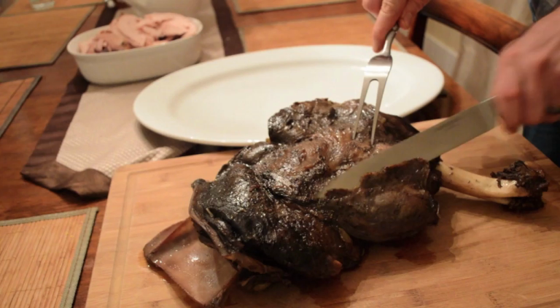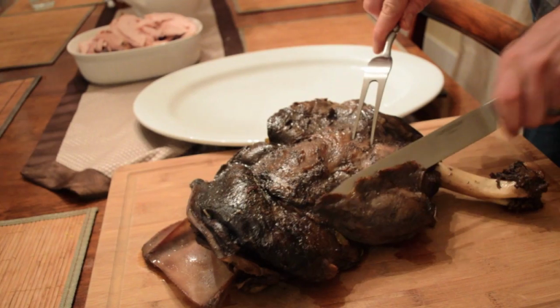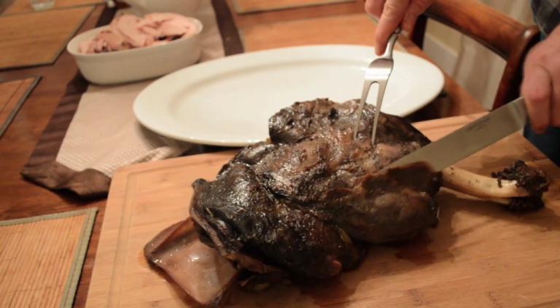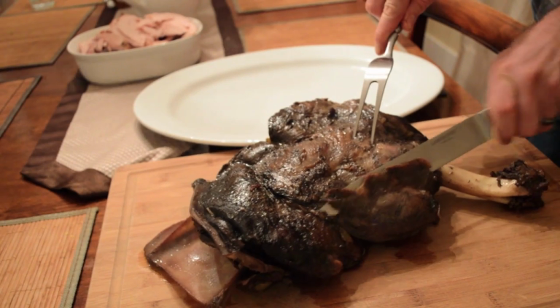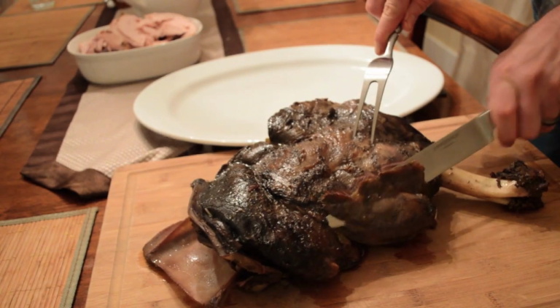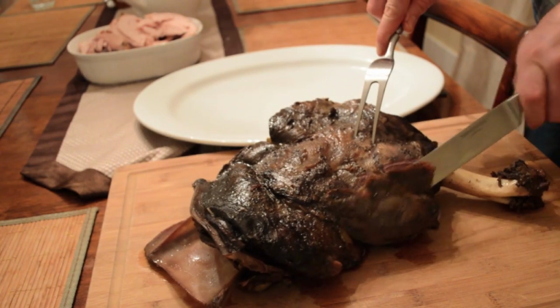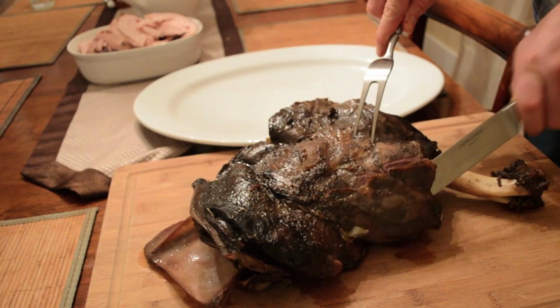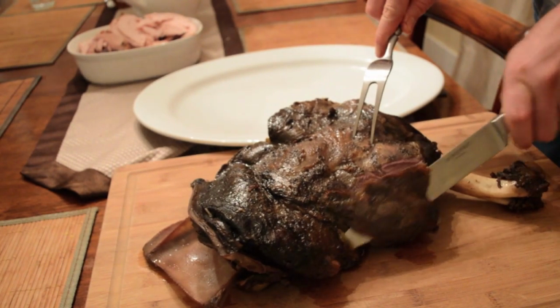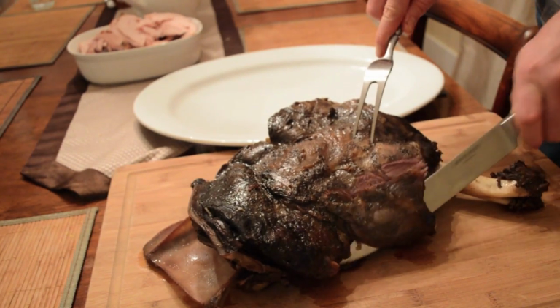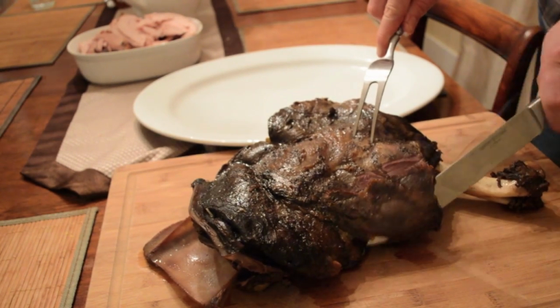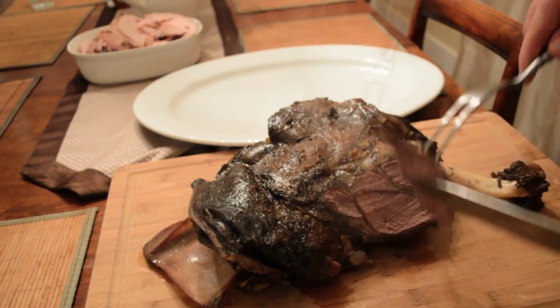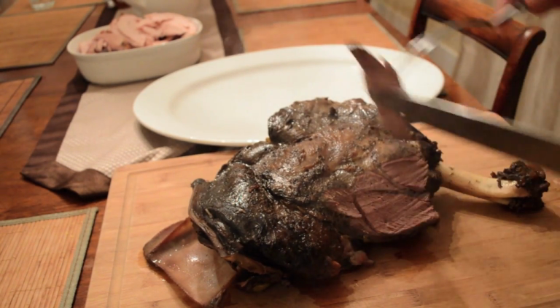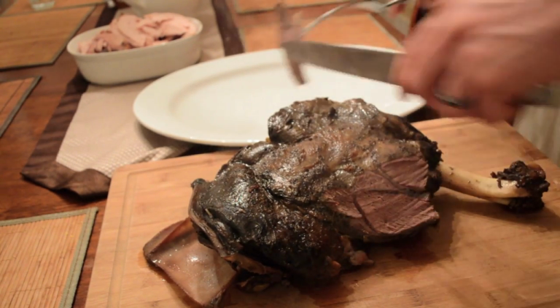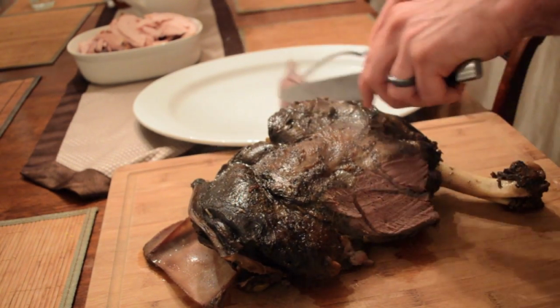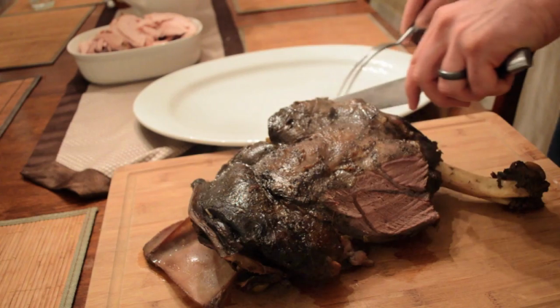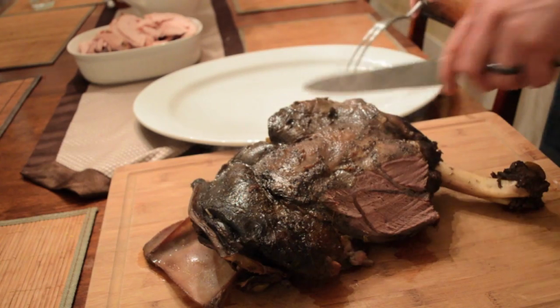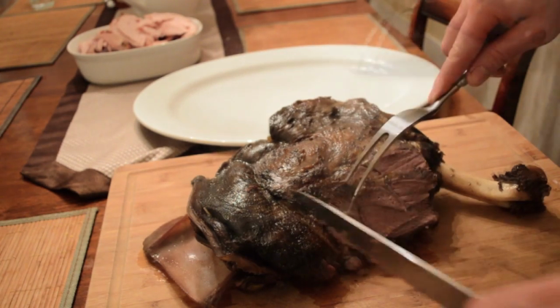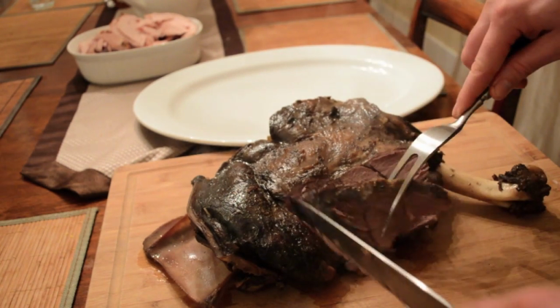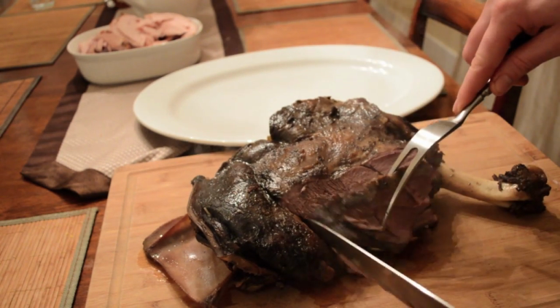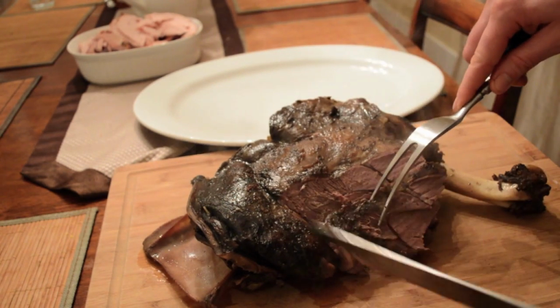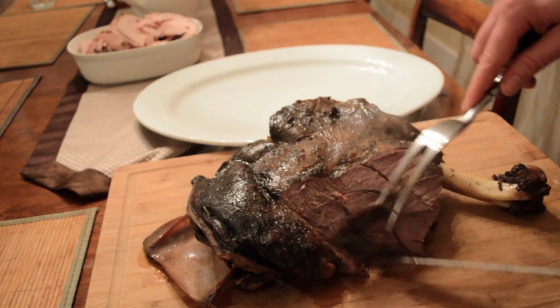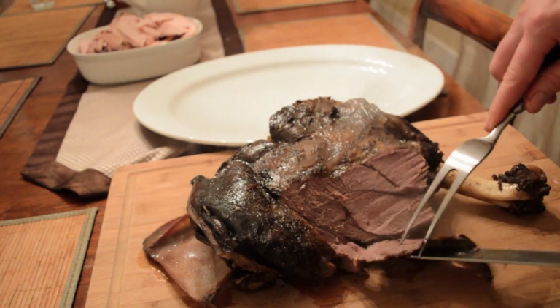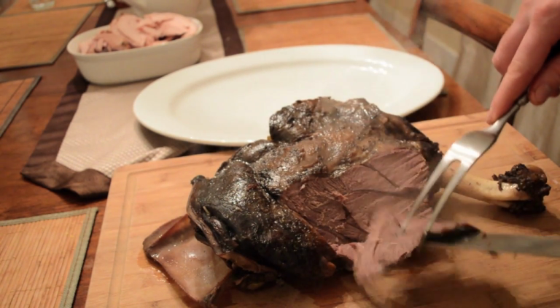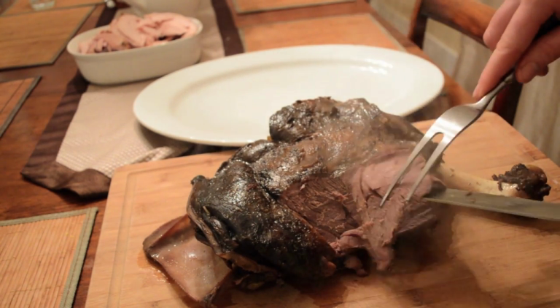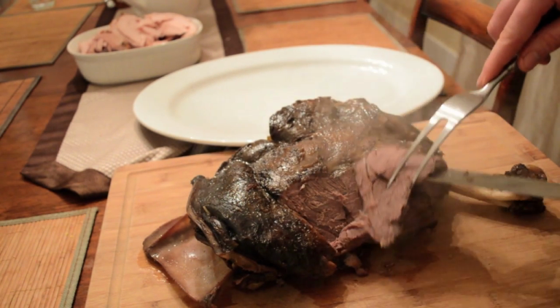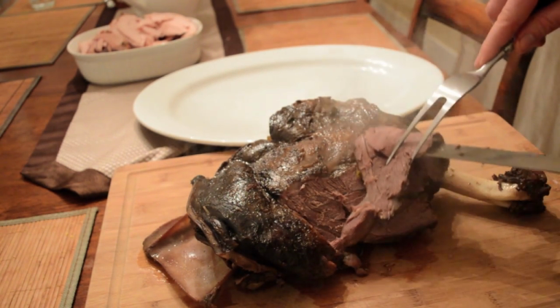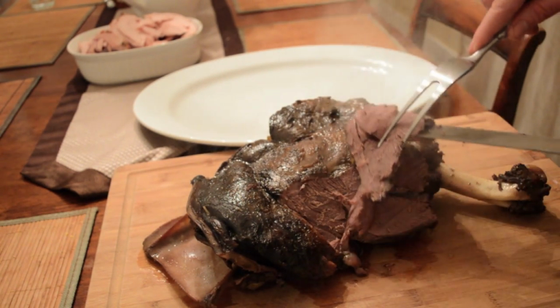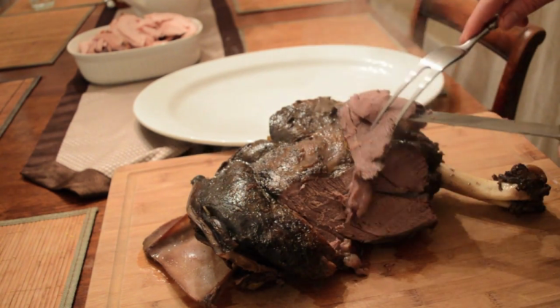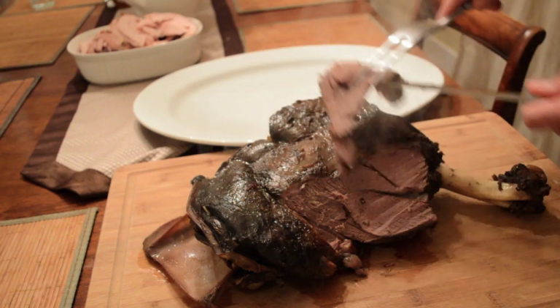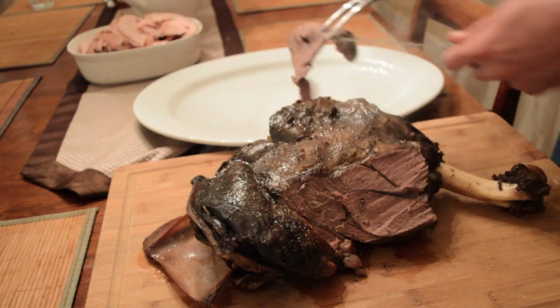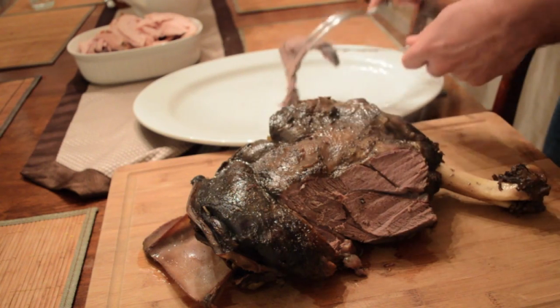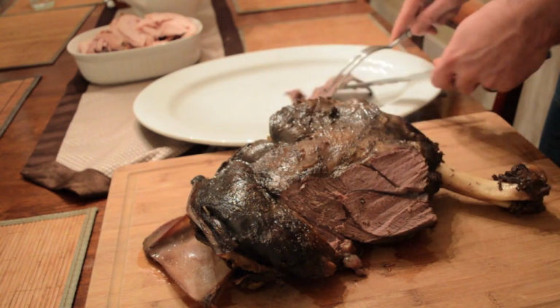Braising allows you to take a normally tough piece of meat, such as a deer shoulder, and turns it into a tender and flavorful dish where the meat just falls off the bone.